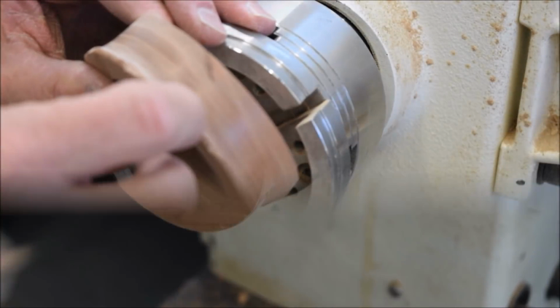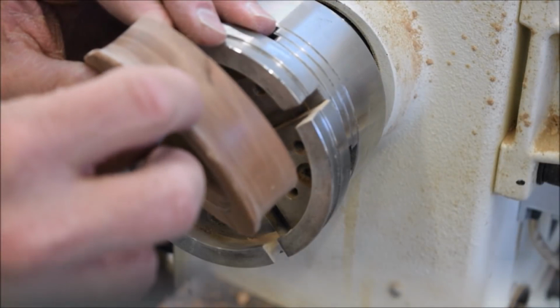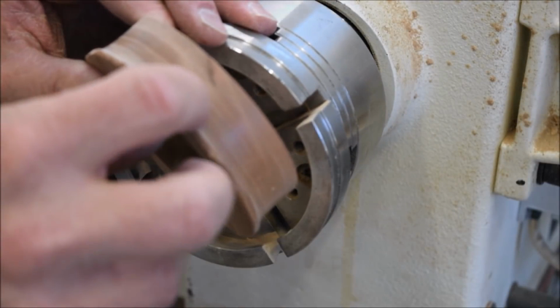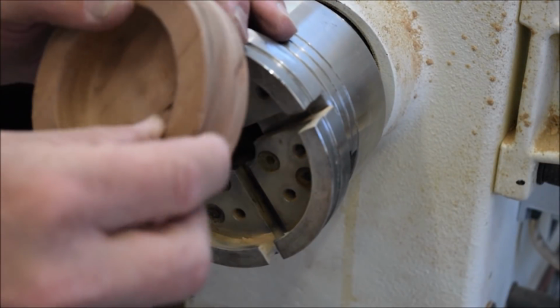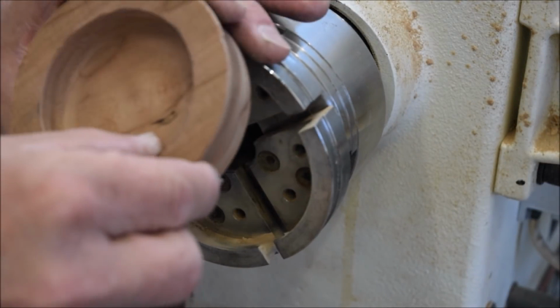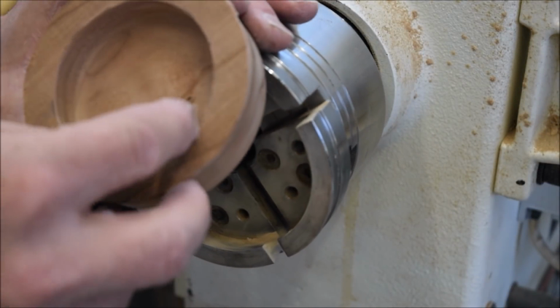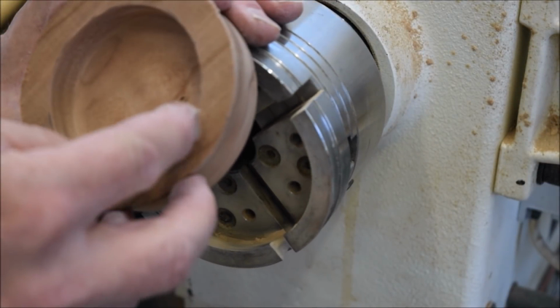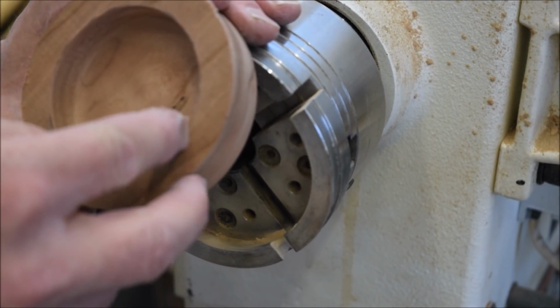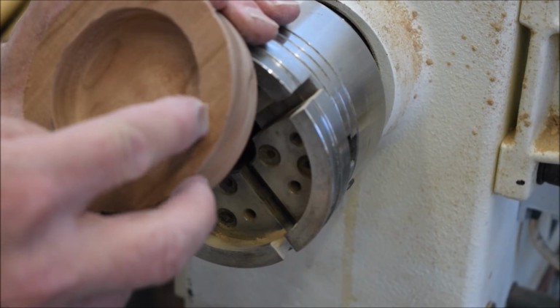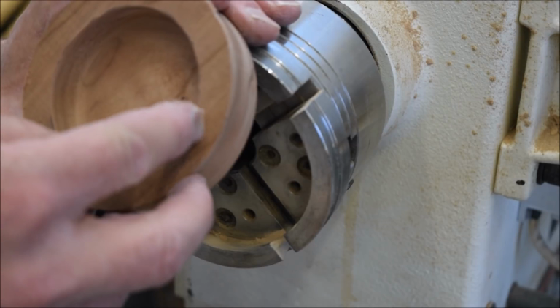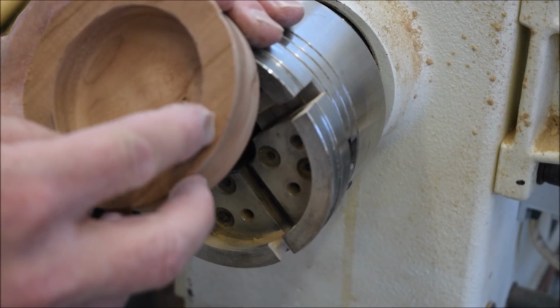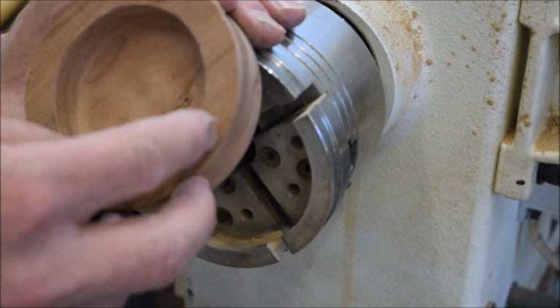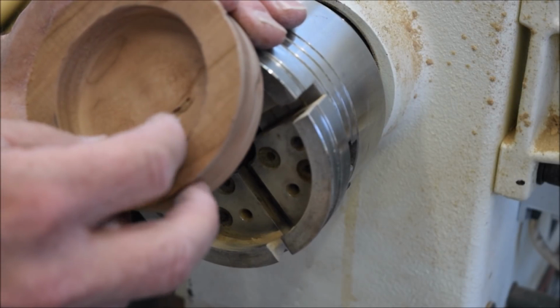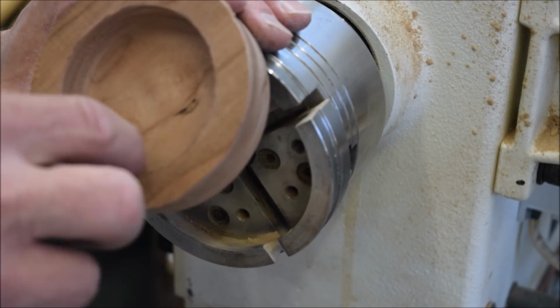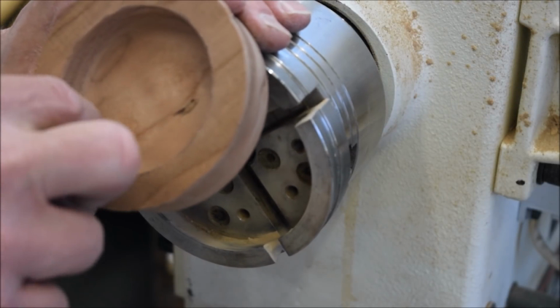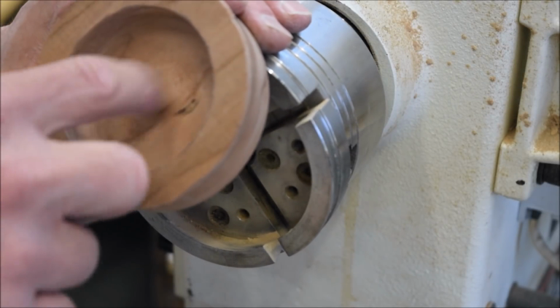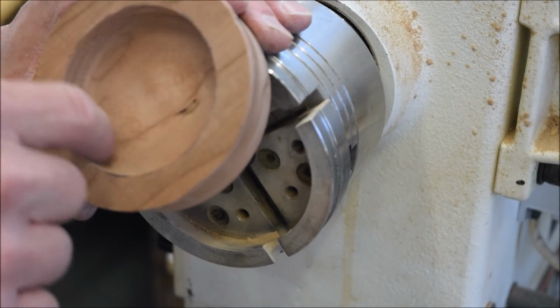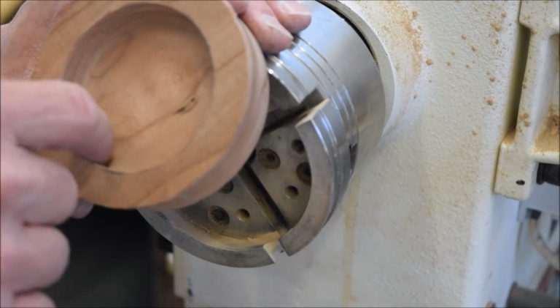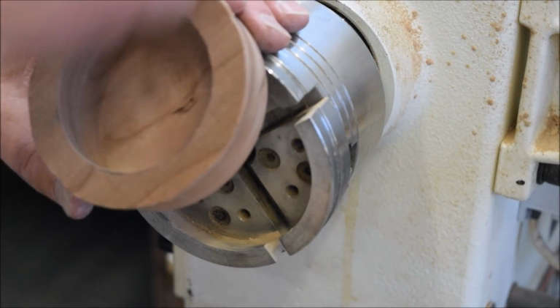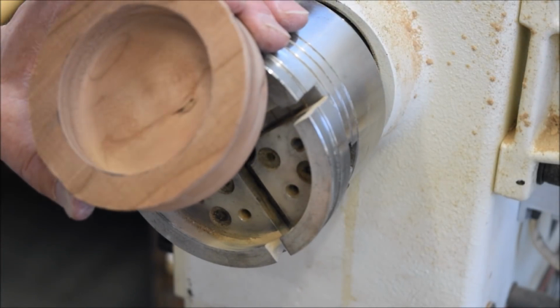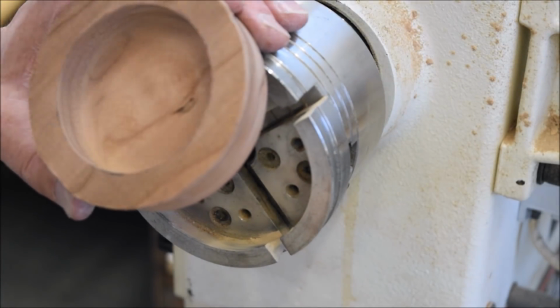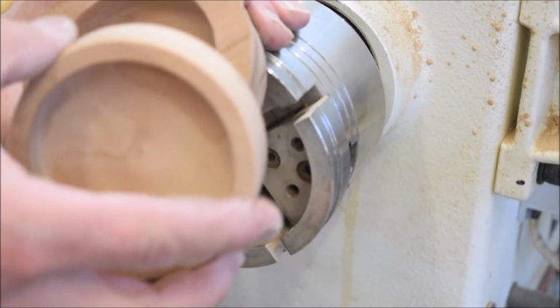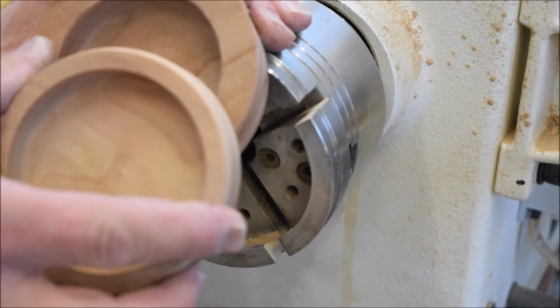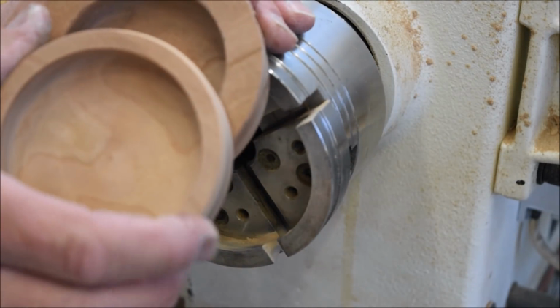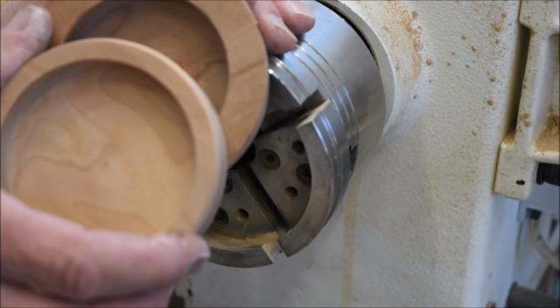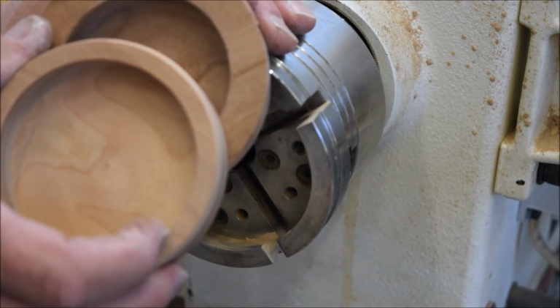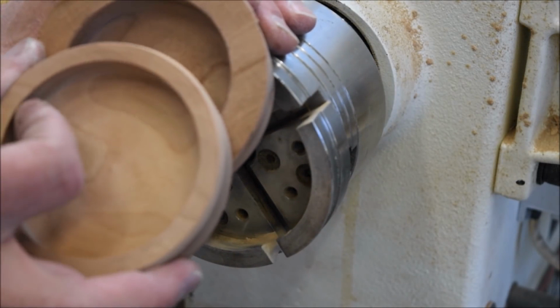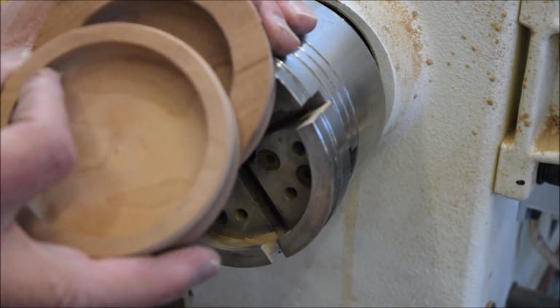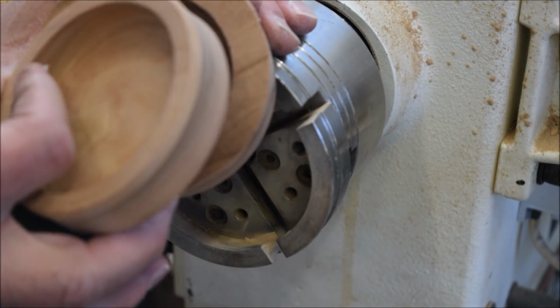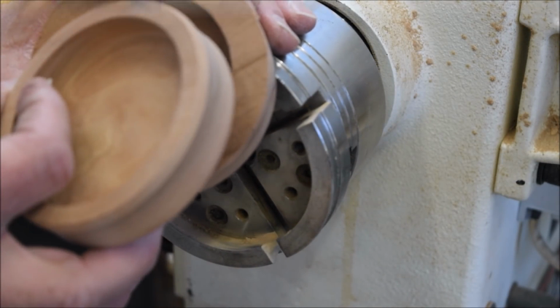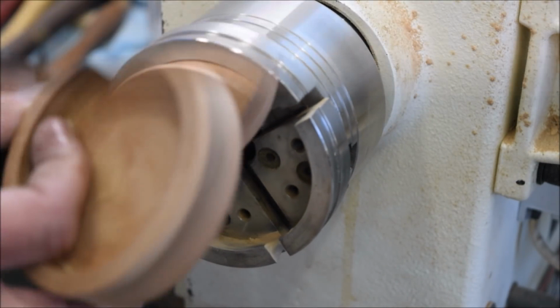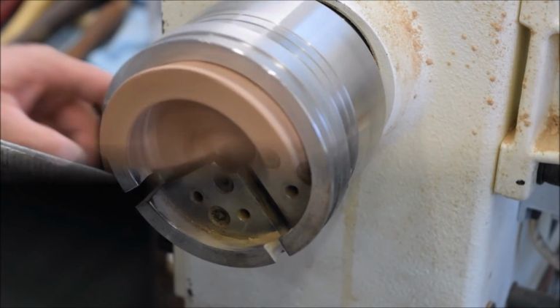Now you can see I've got a little lip on here and I actually decided this is a little bit too thick. Even though it fit nicely for re-chucking, I'm going to make it look like this one, which I just thinned down.